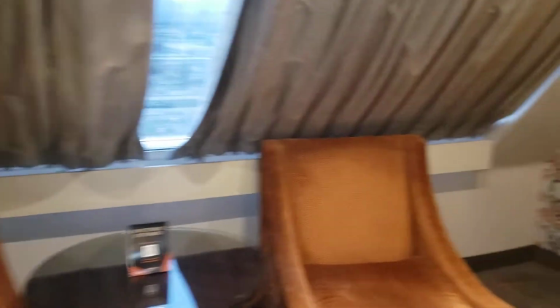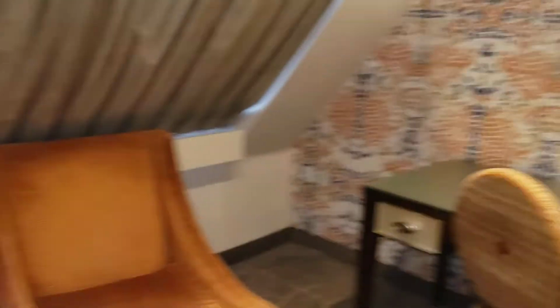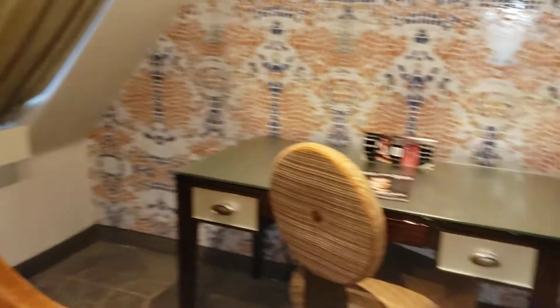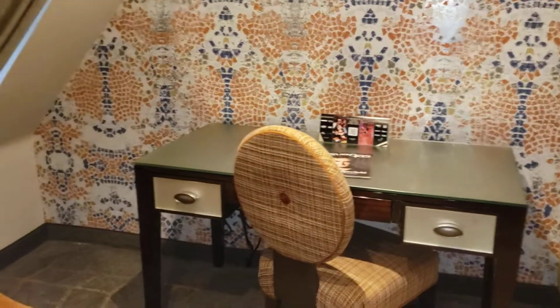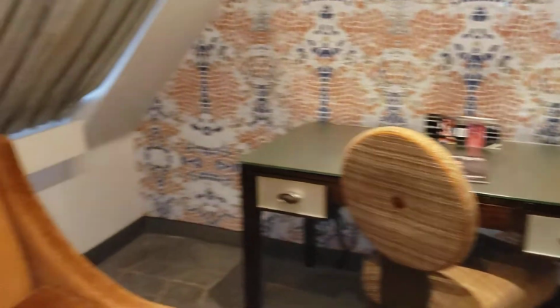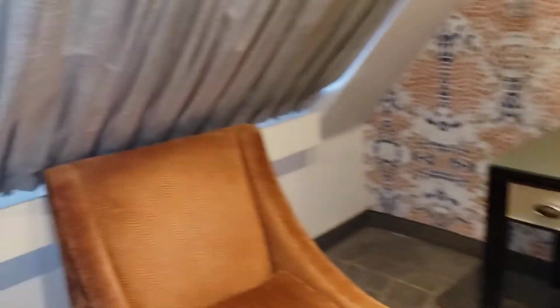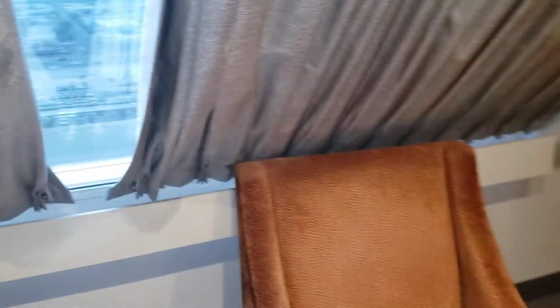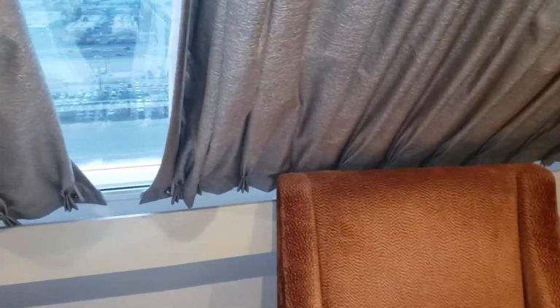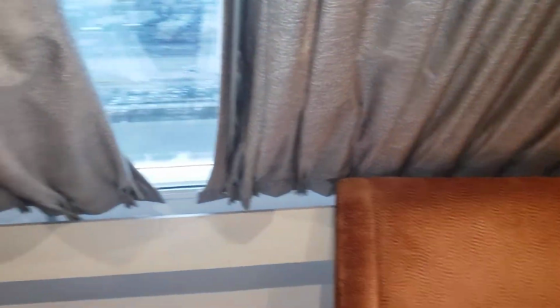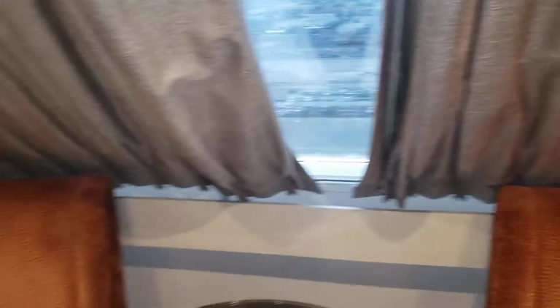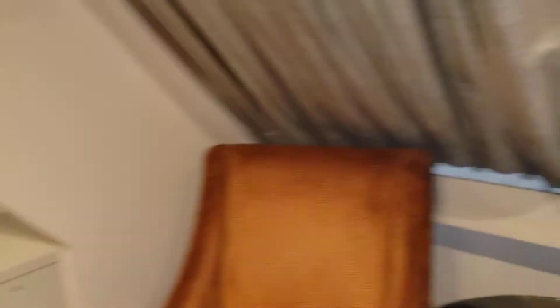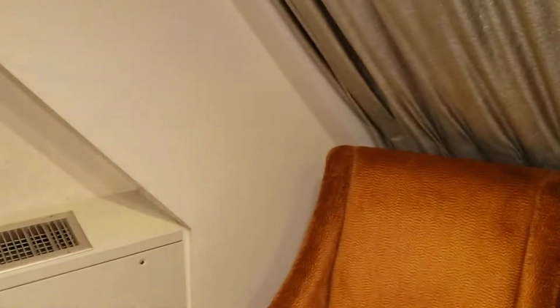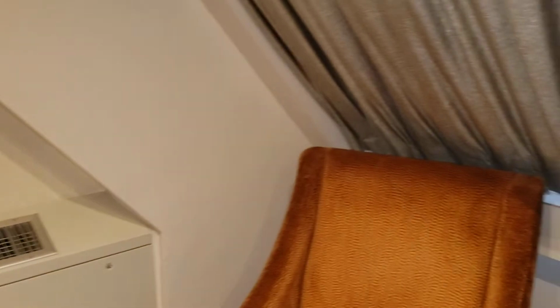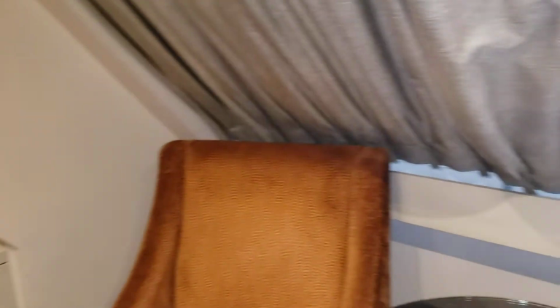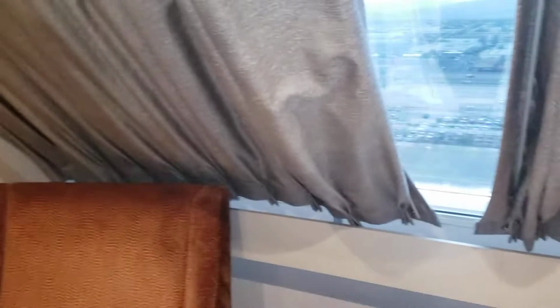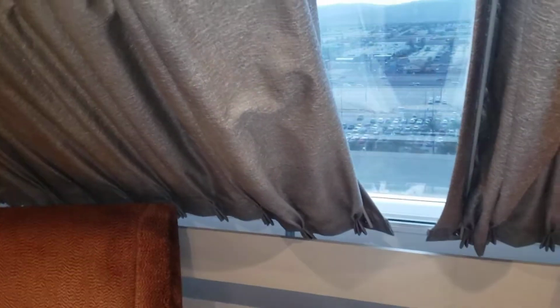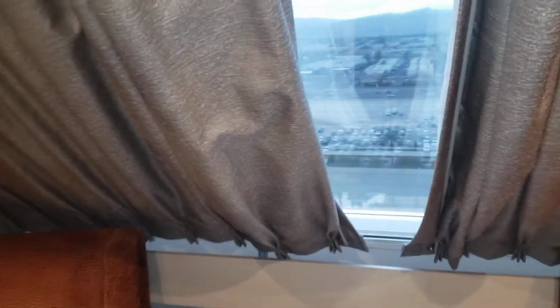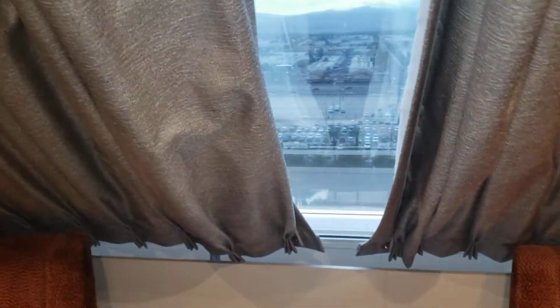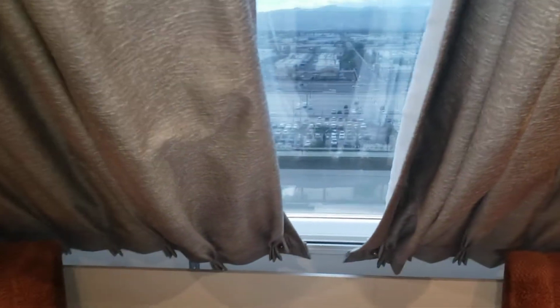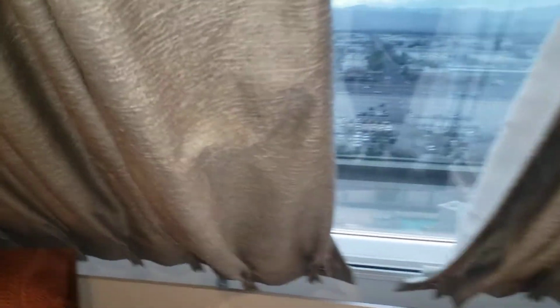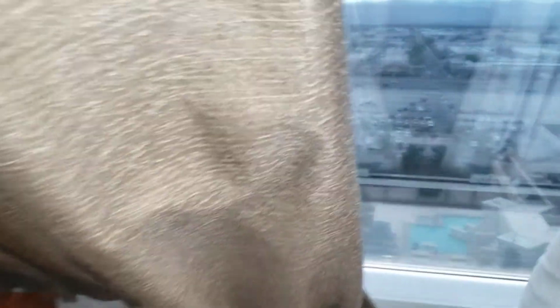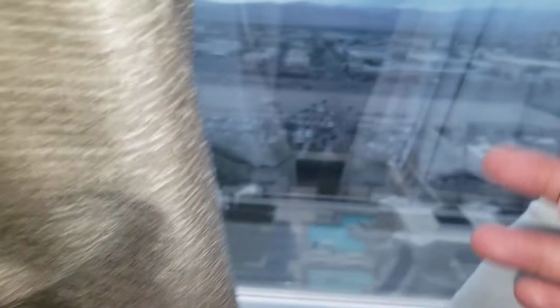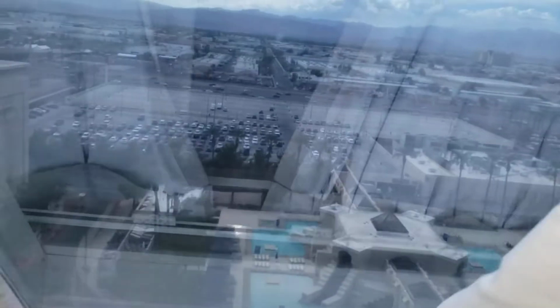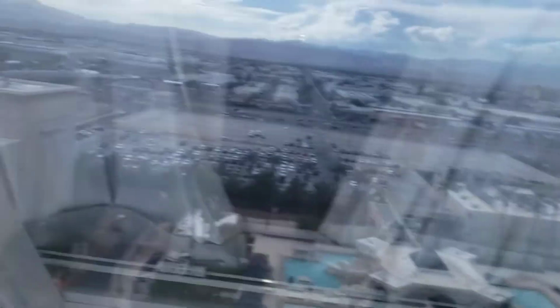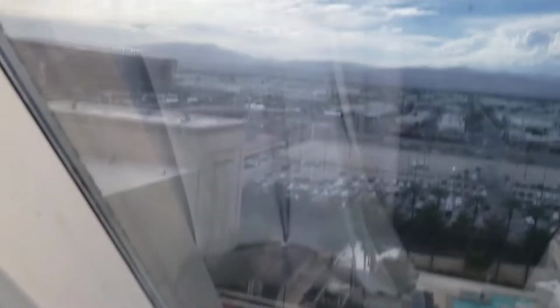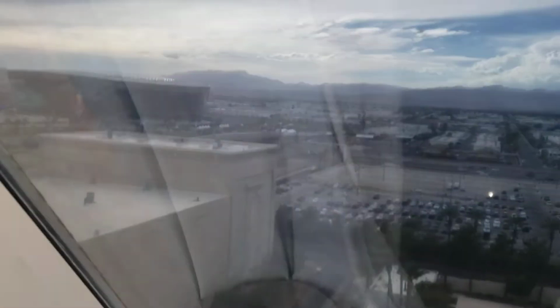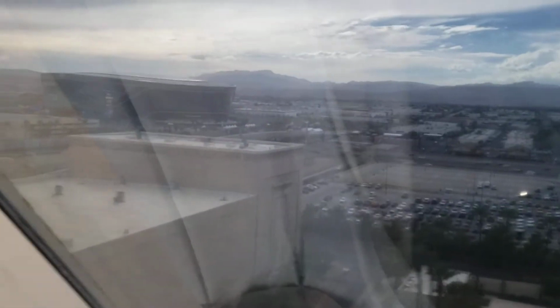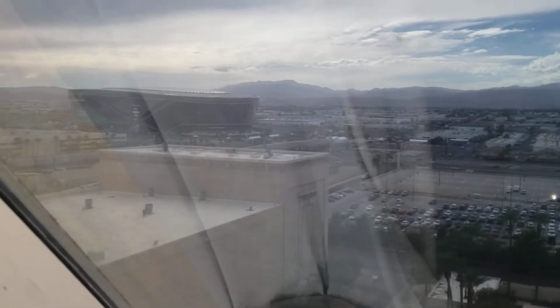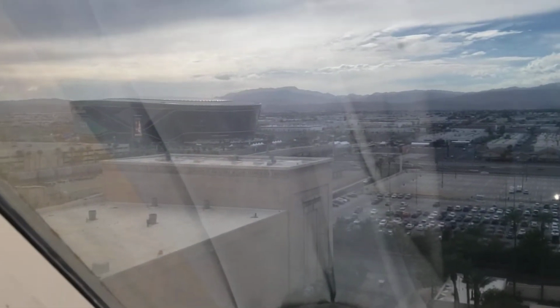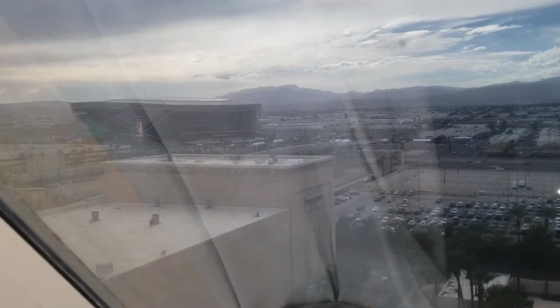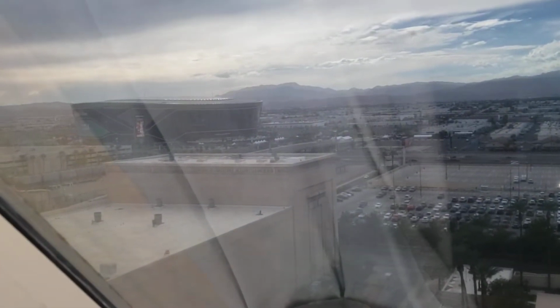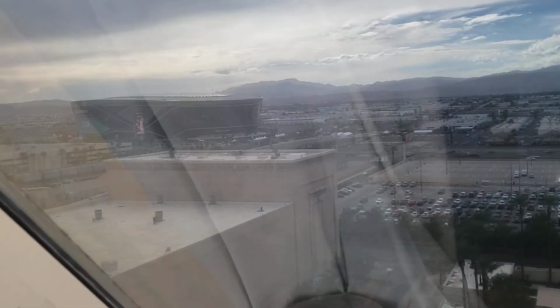It's a pretty spacious room actually, much better than the place I stayed at before. There's a table and a view of — oh — Allegiant Stadium.